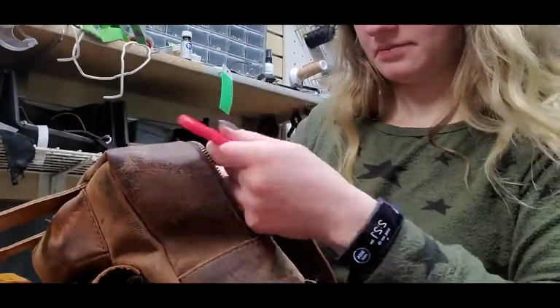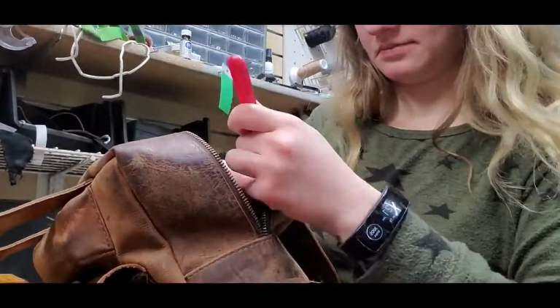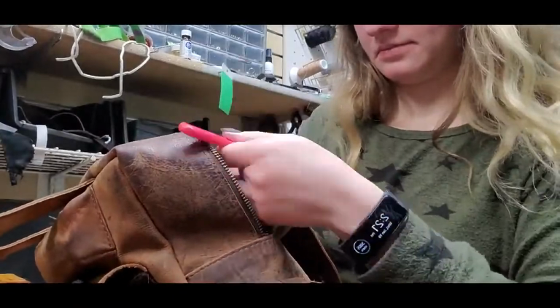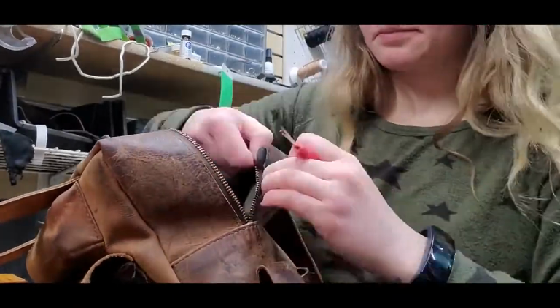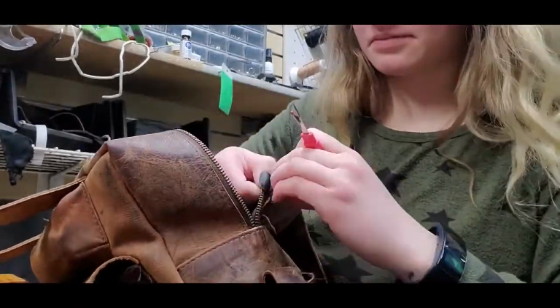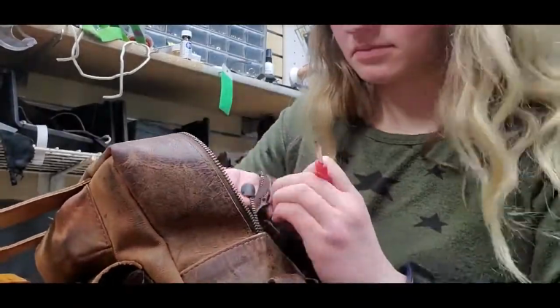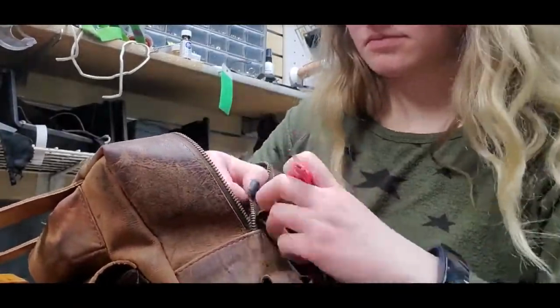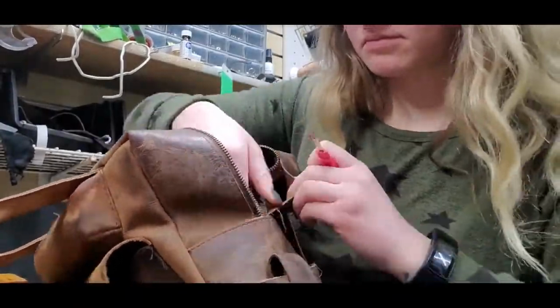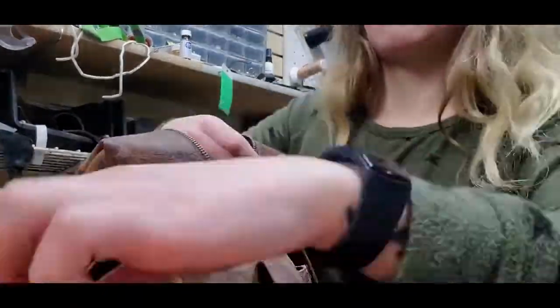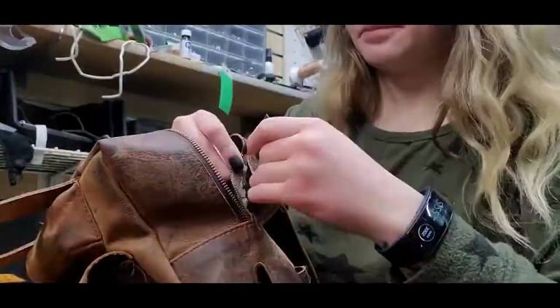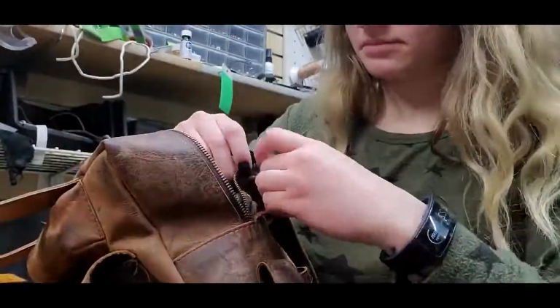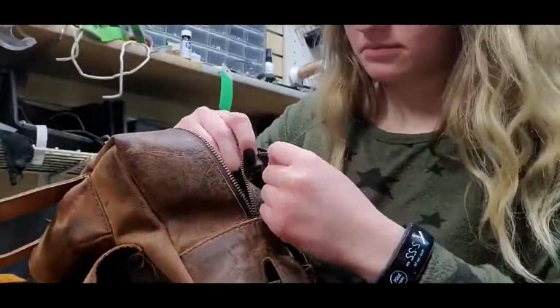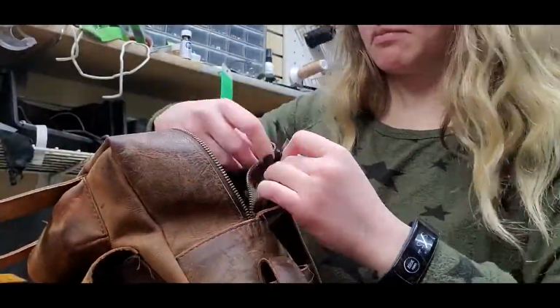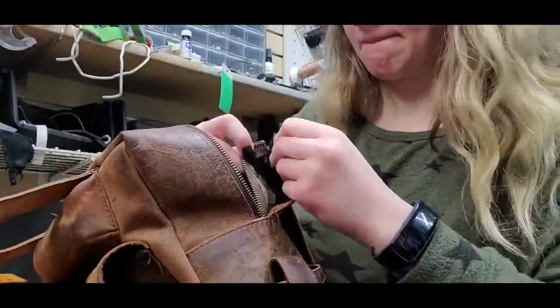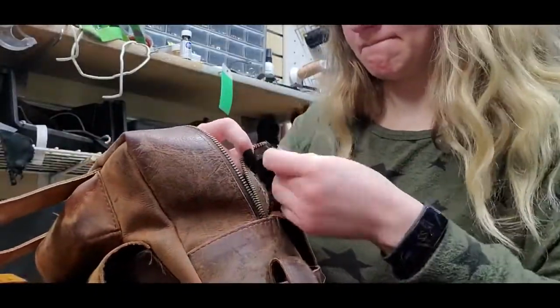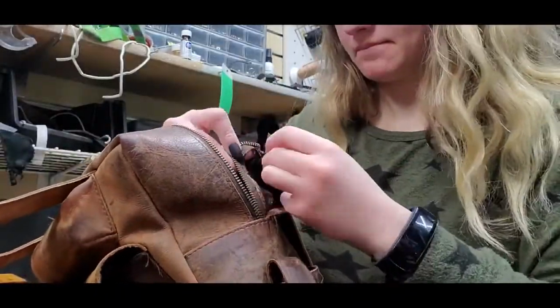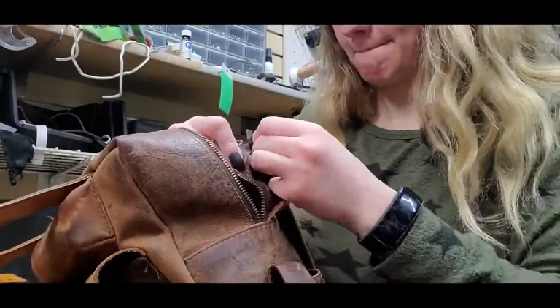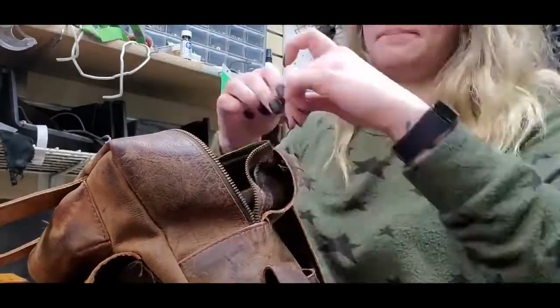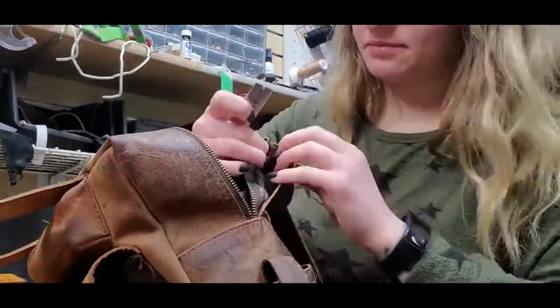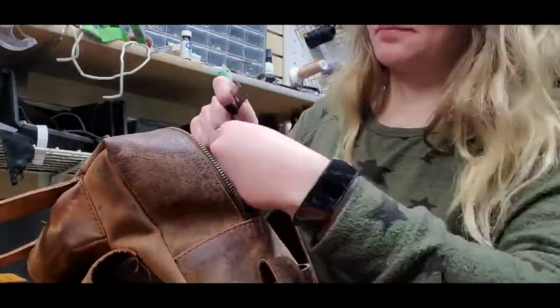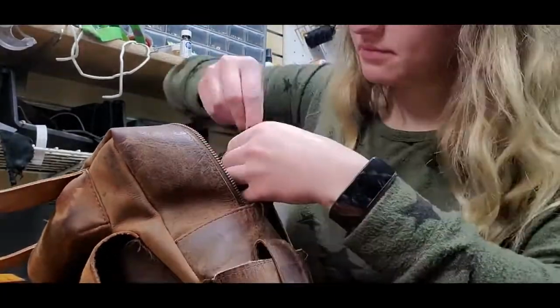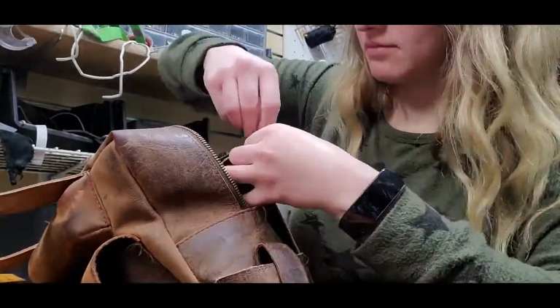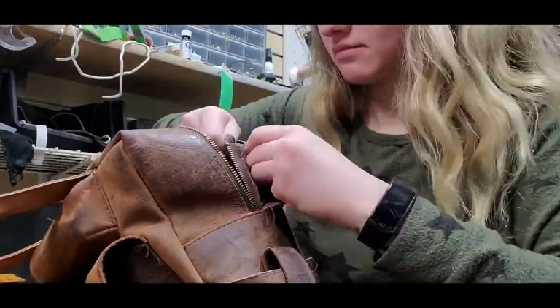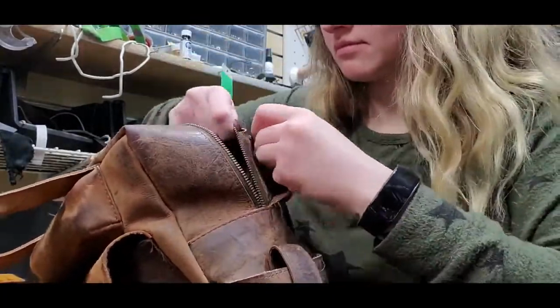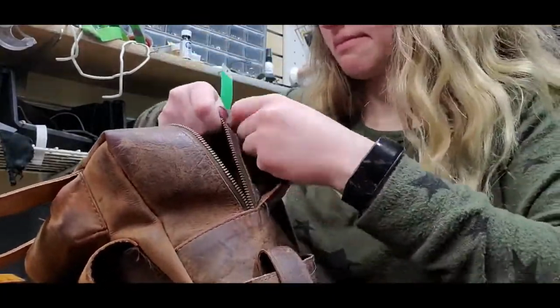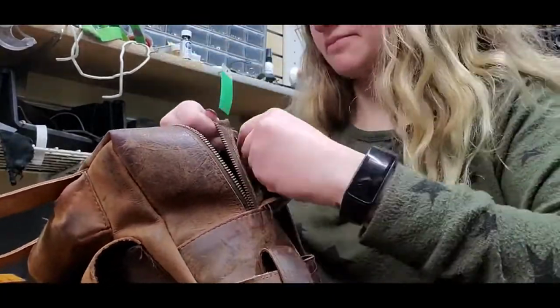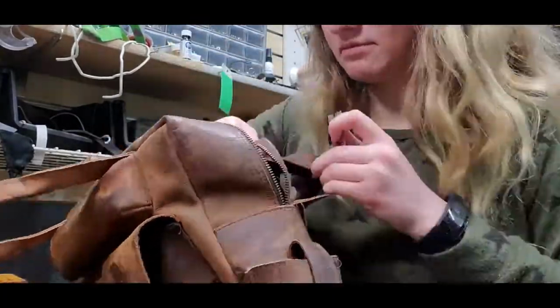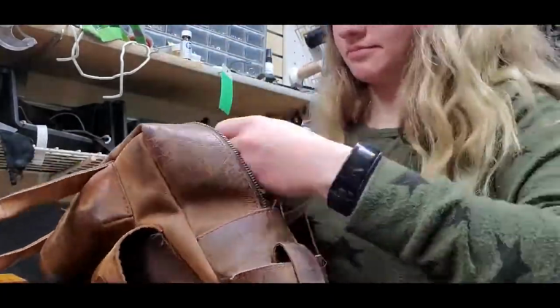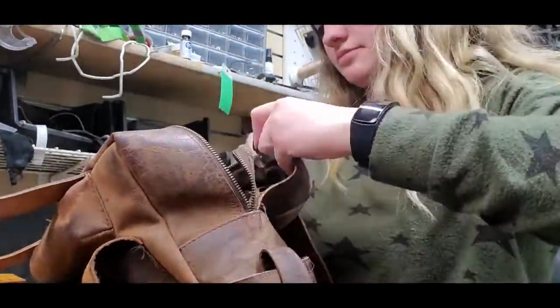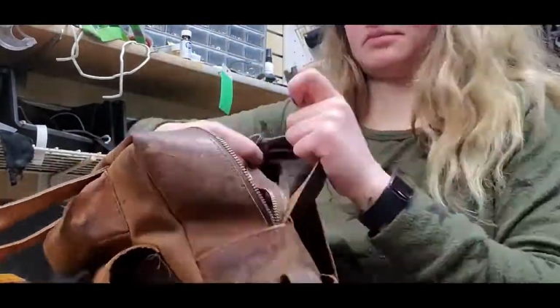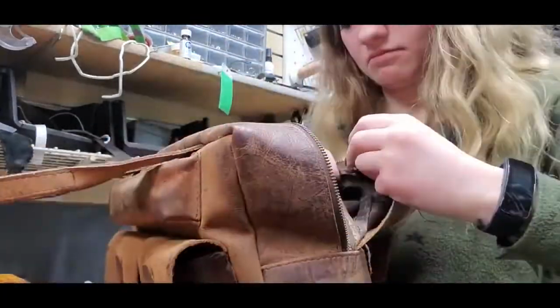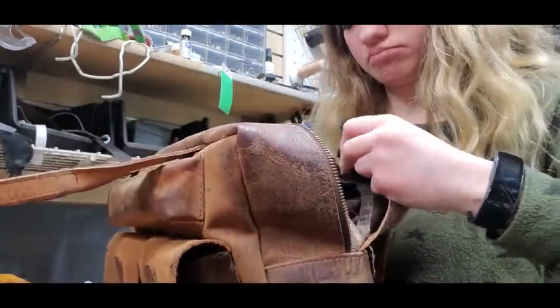And if you did not know that, the videos are up on my YouTube channel. But there are different ways a zipper needs to be fixed, and that's something I wanted to explain in this video.